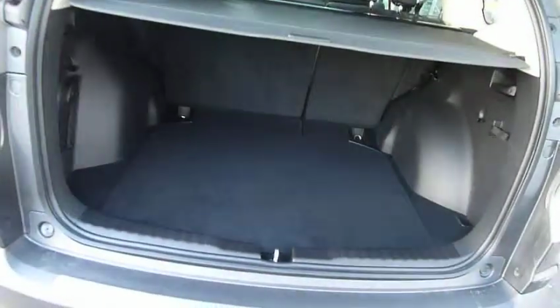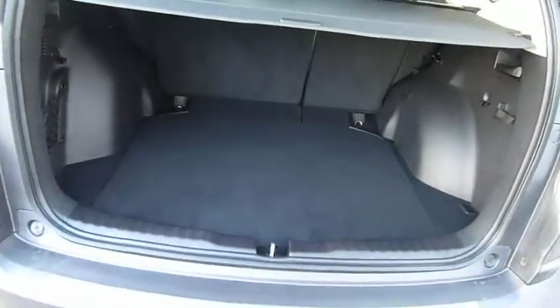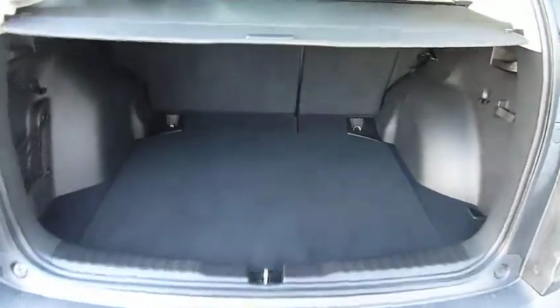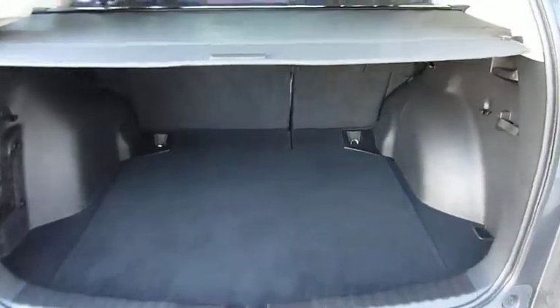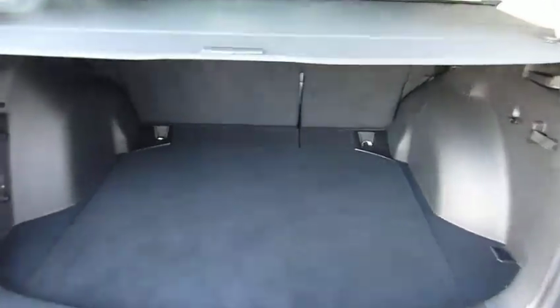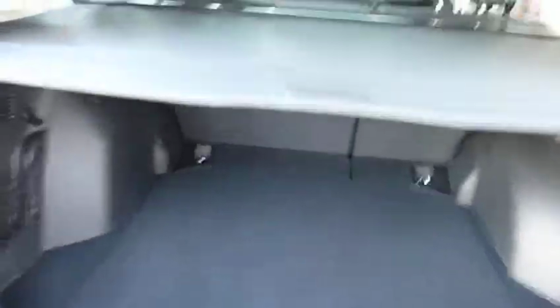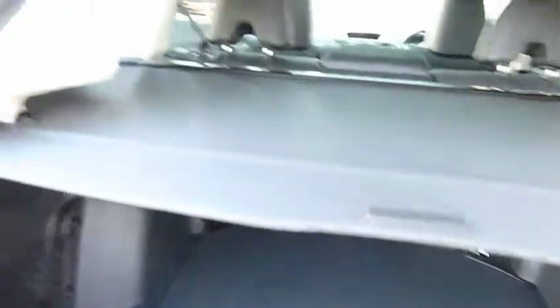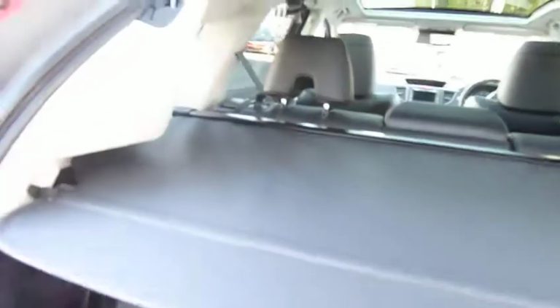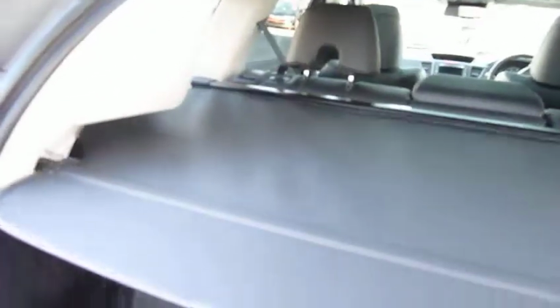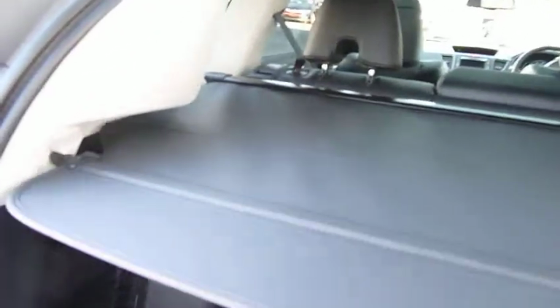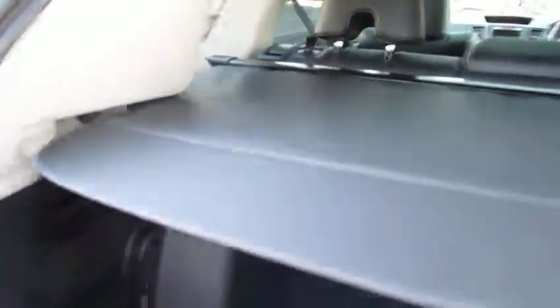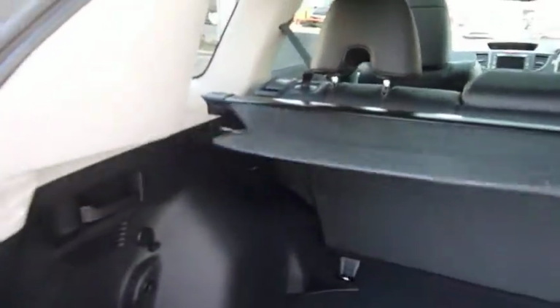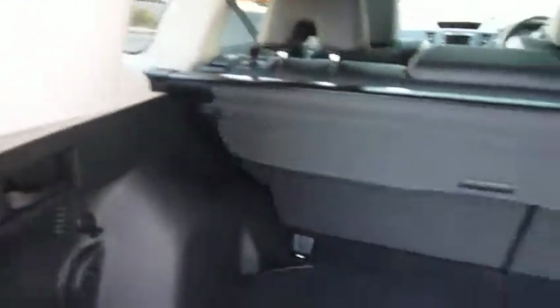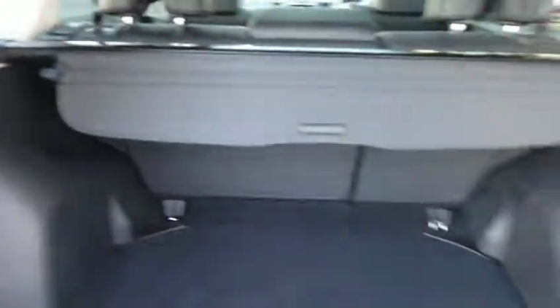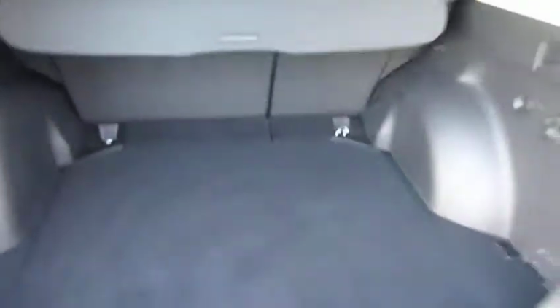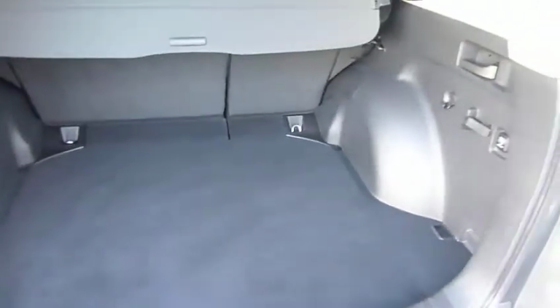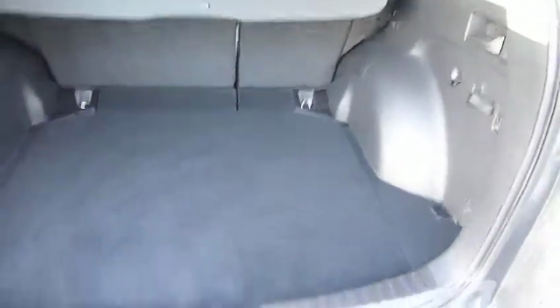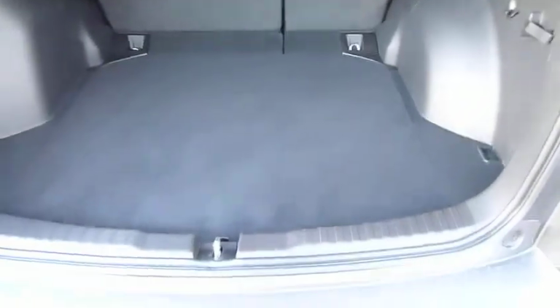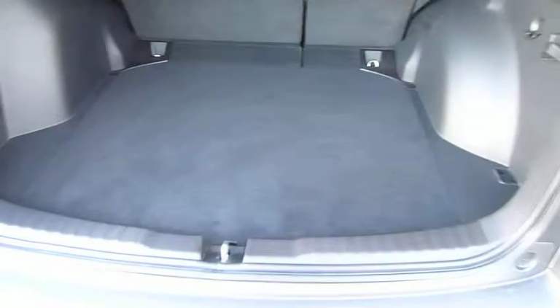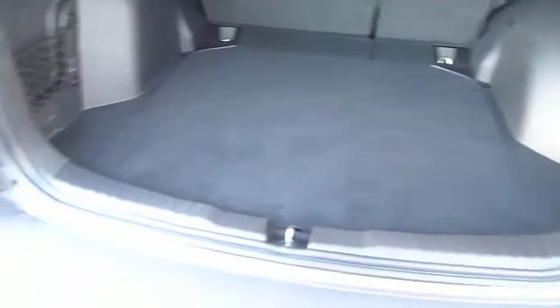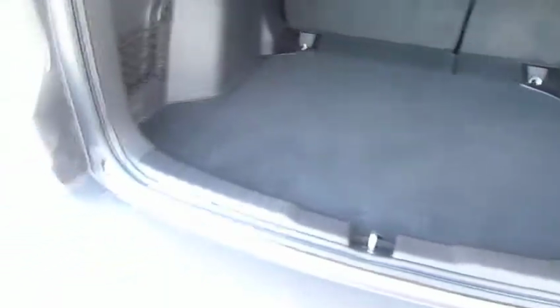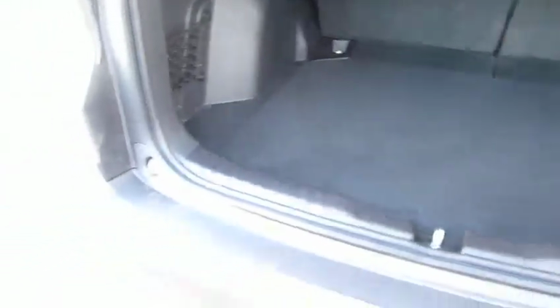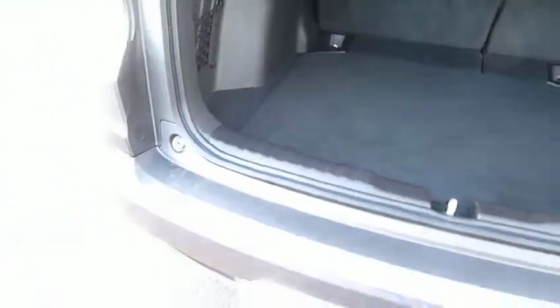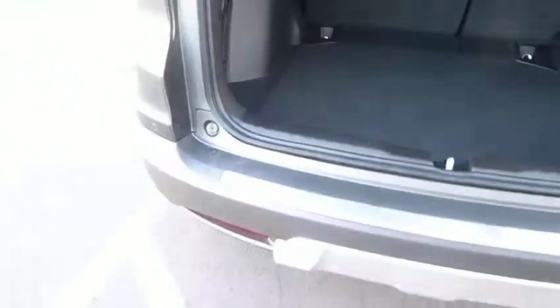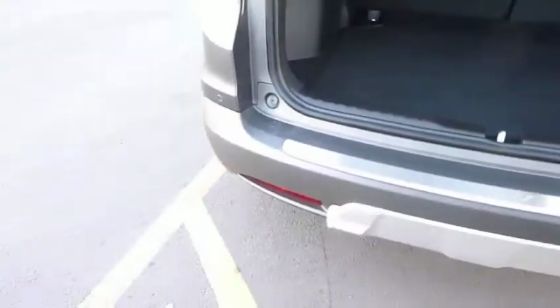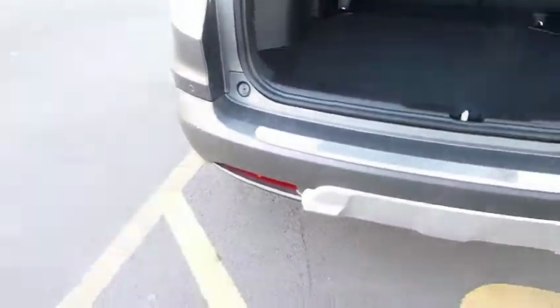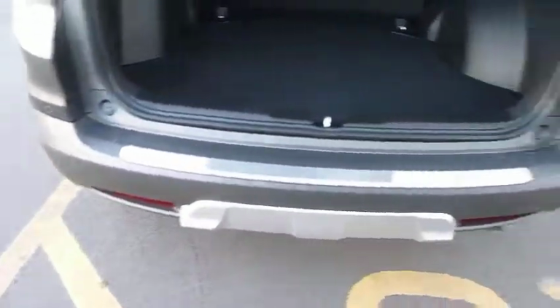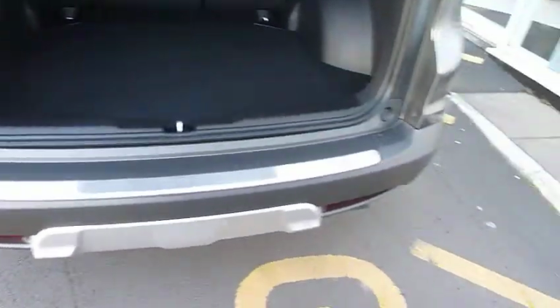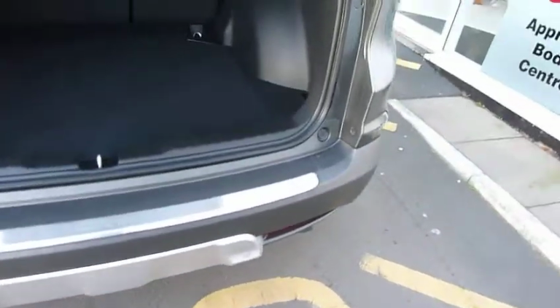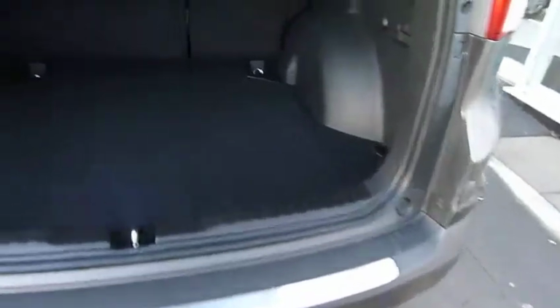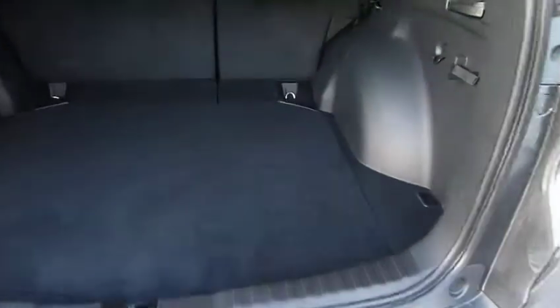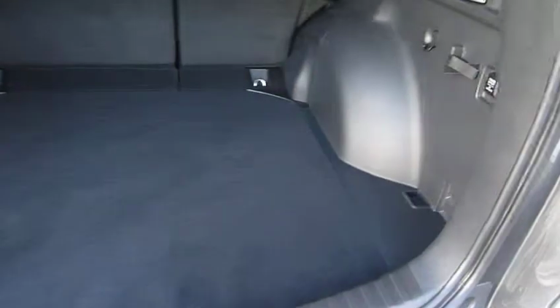And if you have a look at the back — if I move the tonneau cover you can see just how big the boot is. Really low to the floor as well for this type of vehicle, so good access.